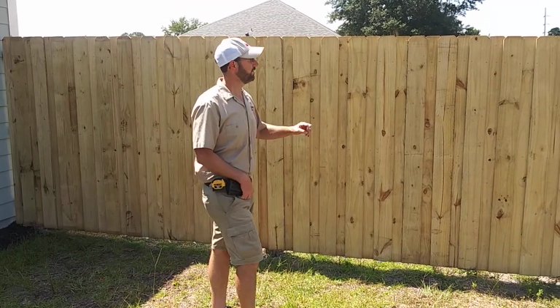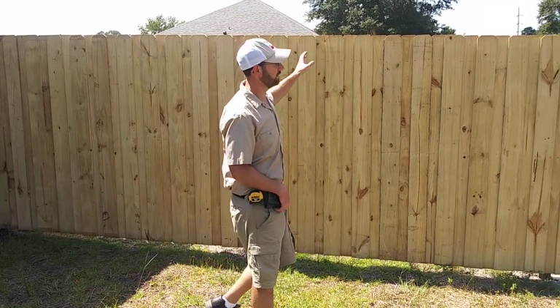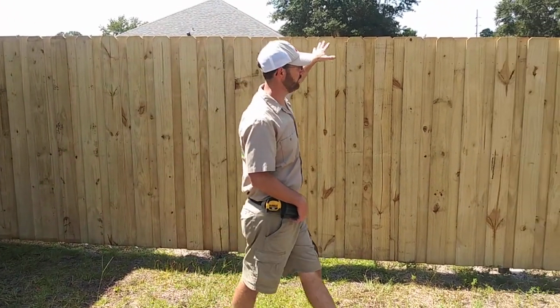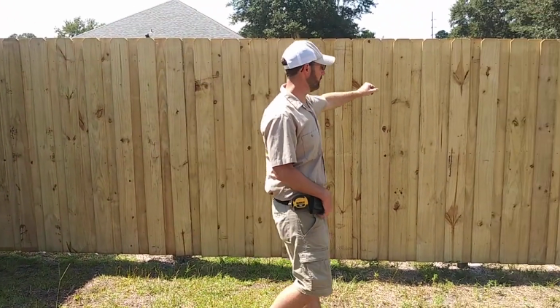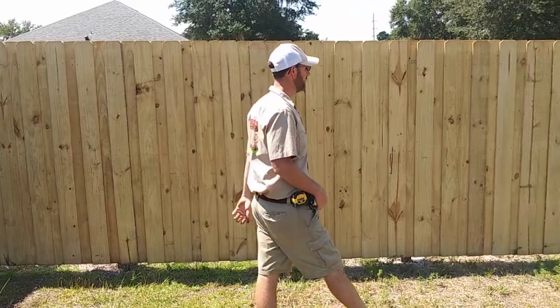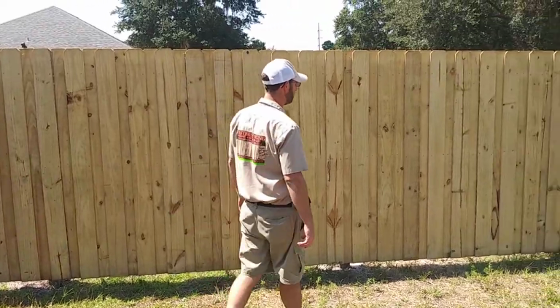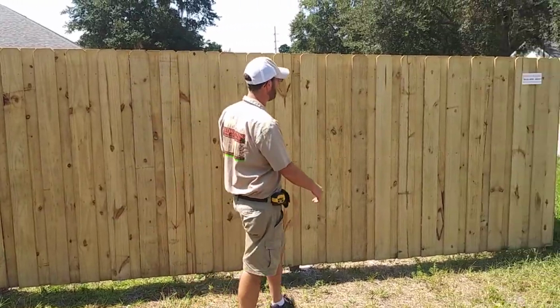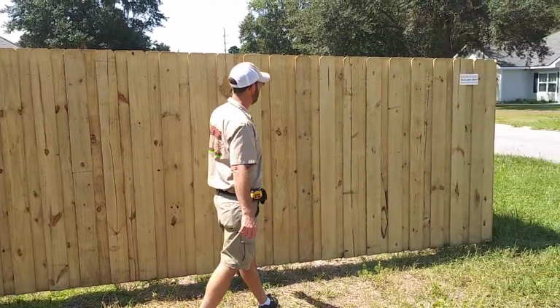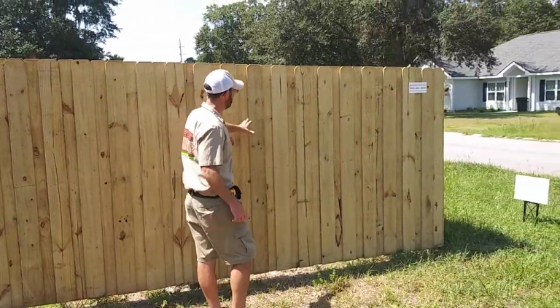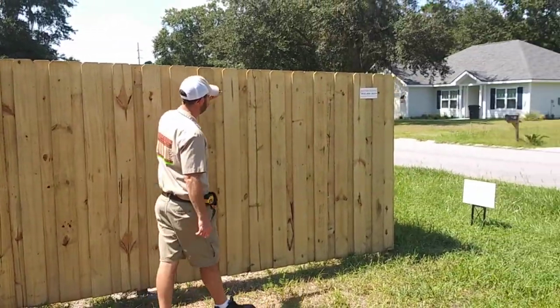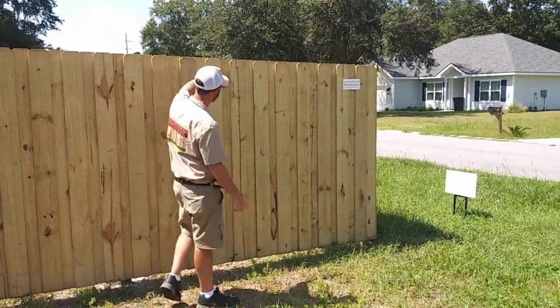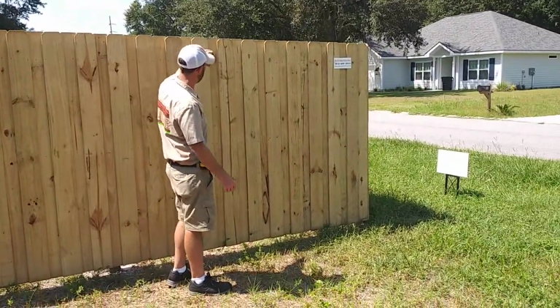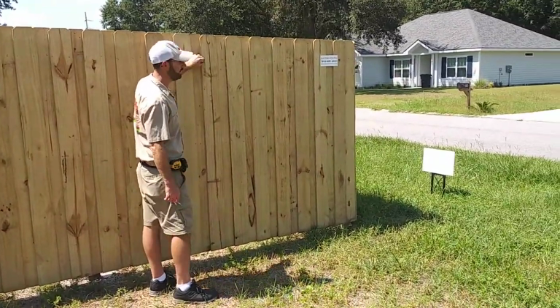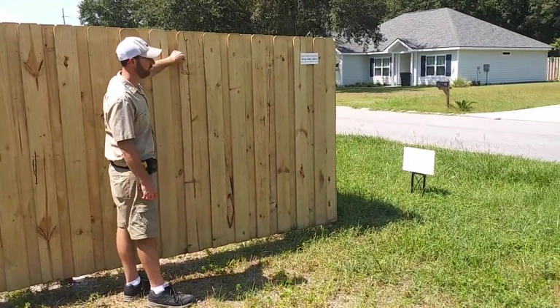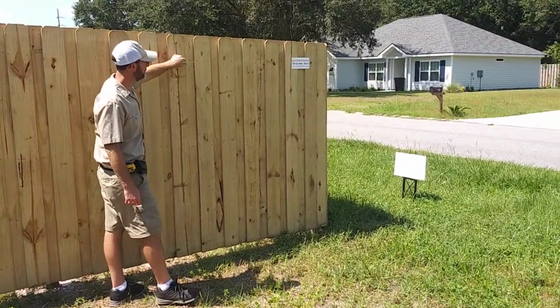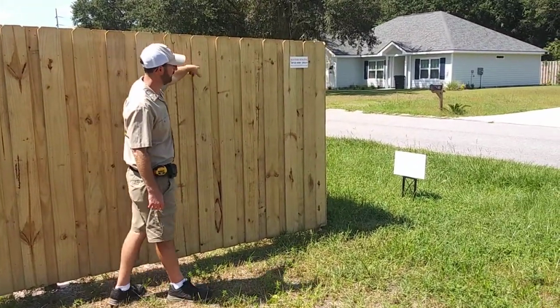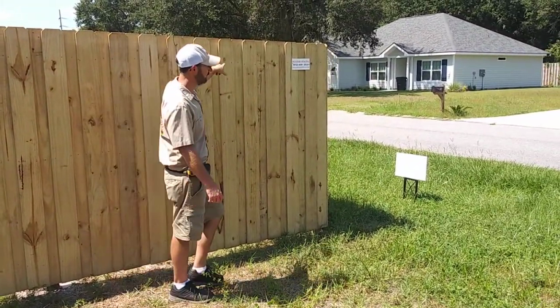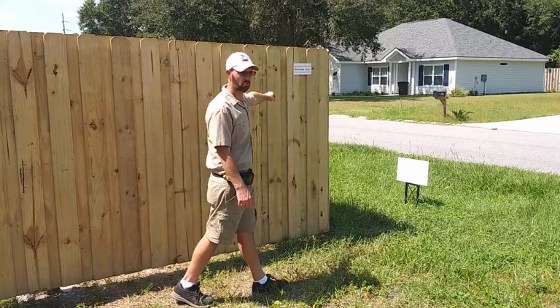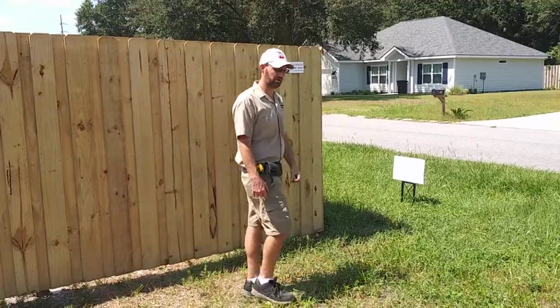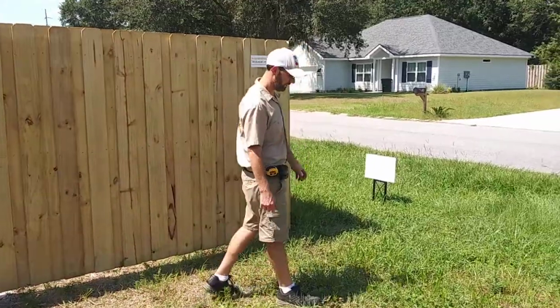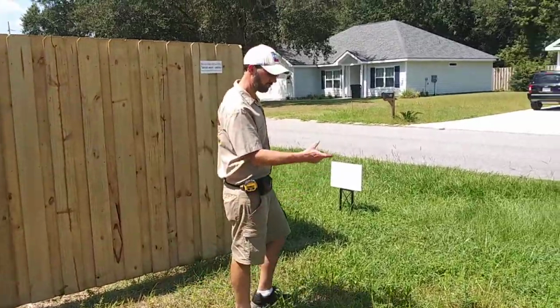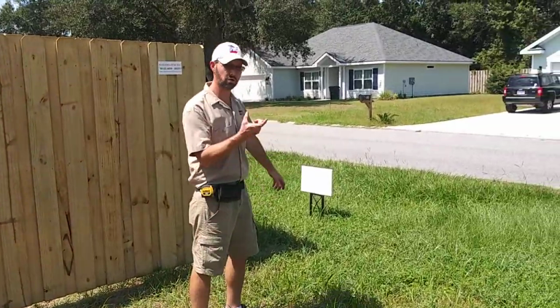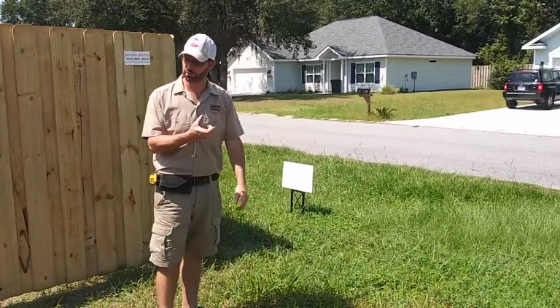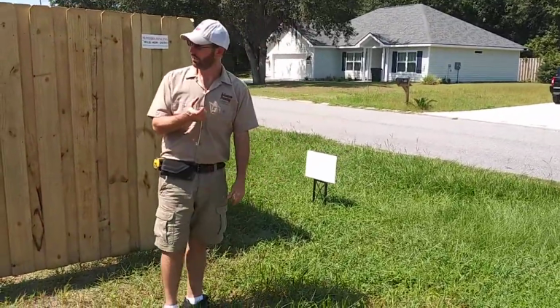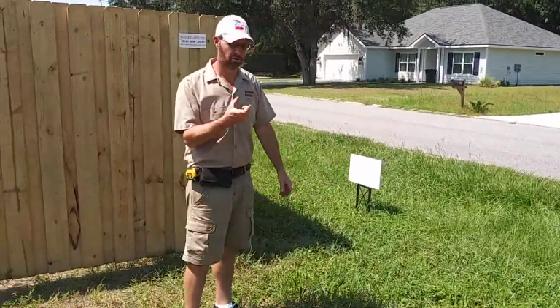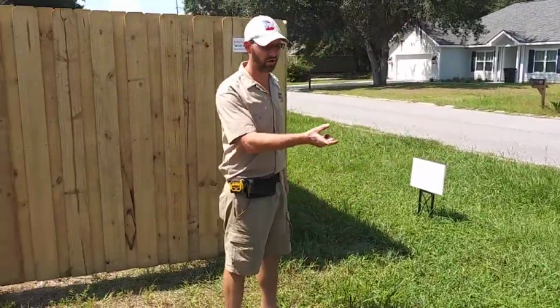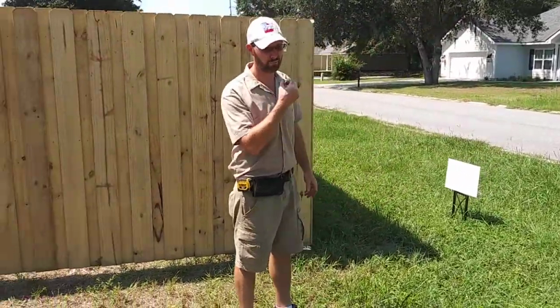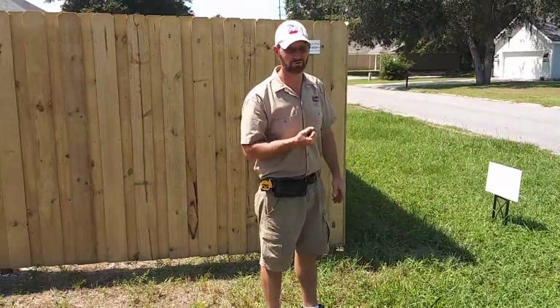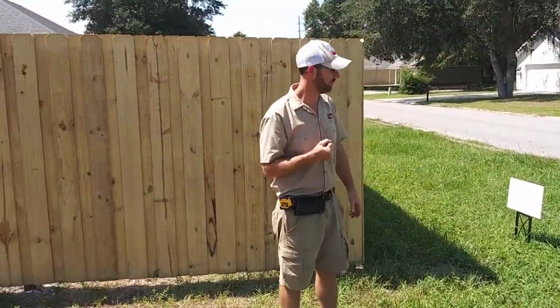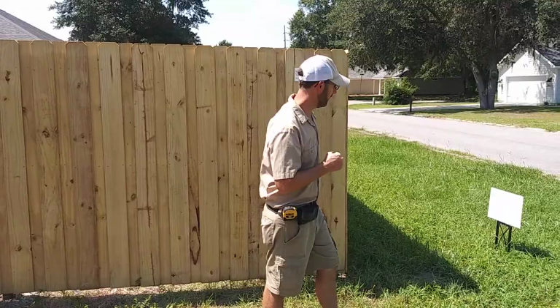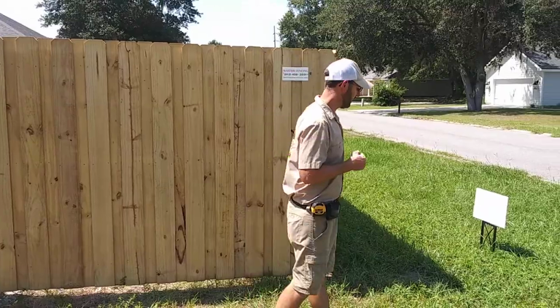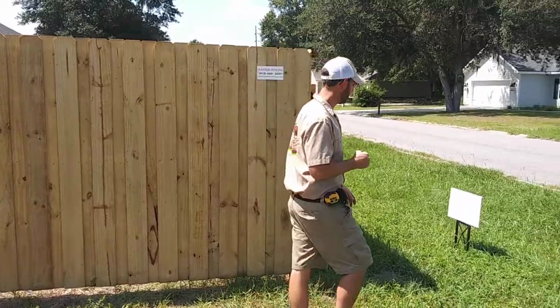Everything was hand-nailed in. We use pneumatic nail guns with correlated ring shank 2¼-inch nails, so they hold almost as good as a screw does — nice and tight.